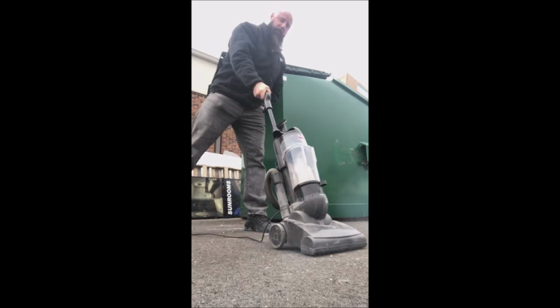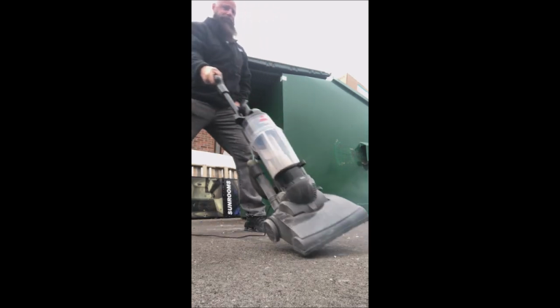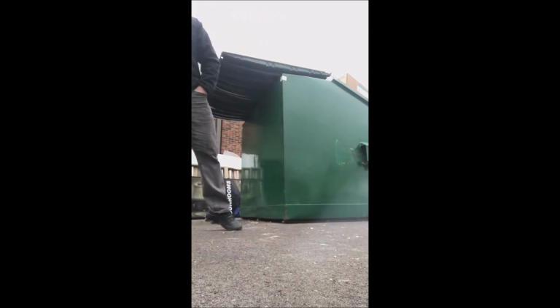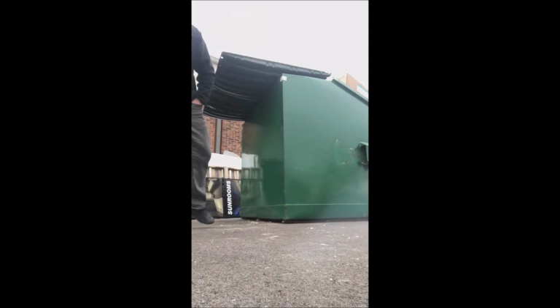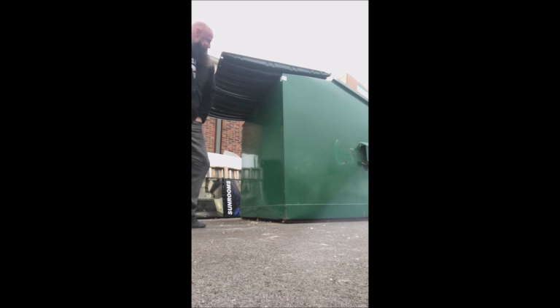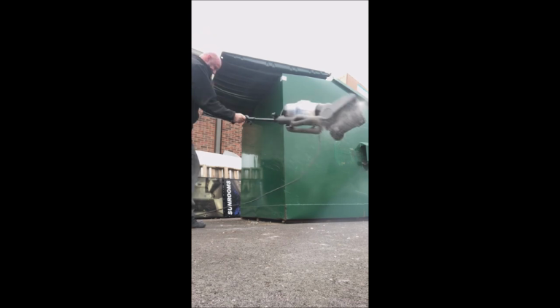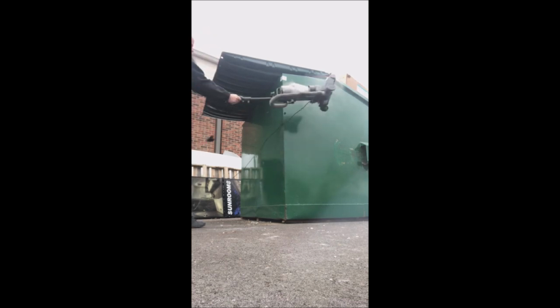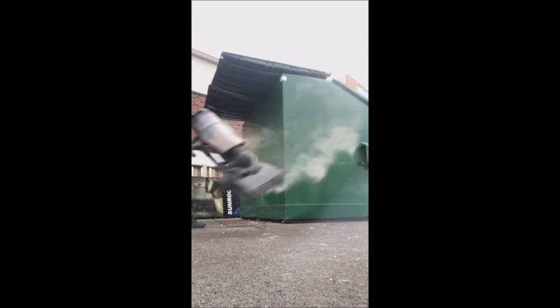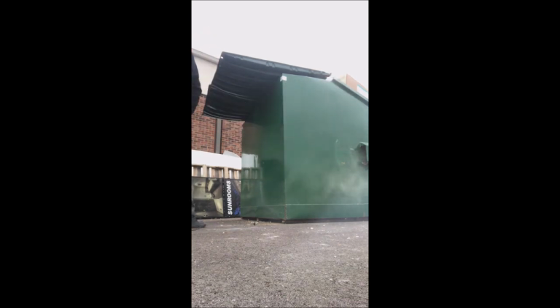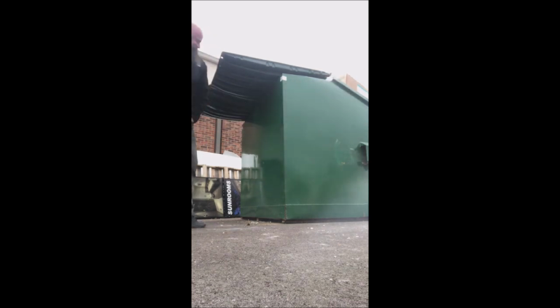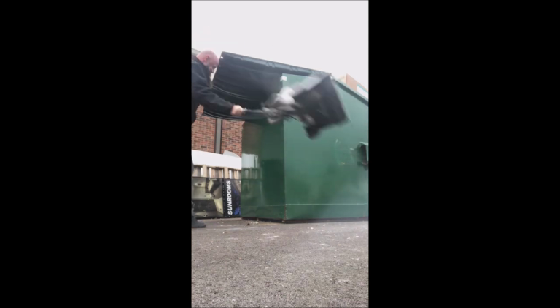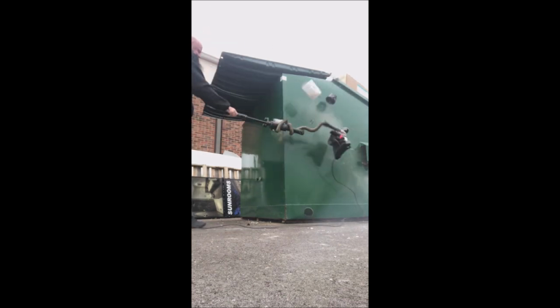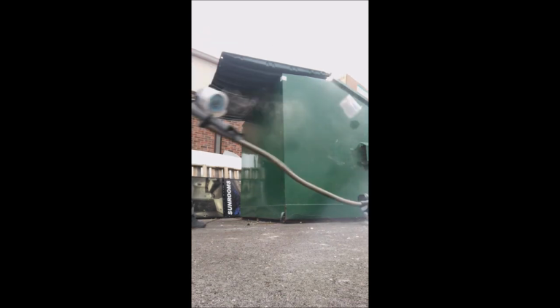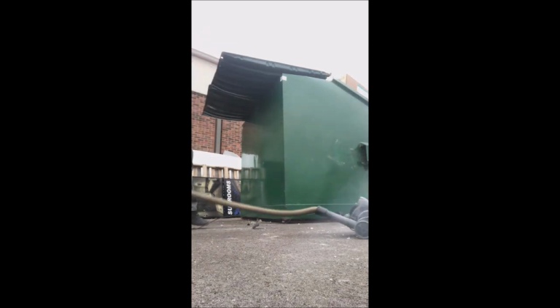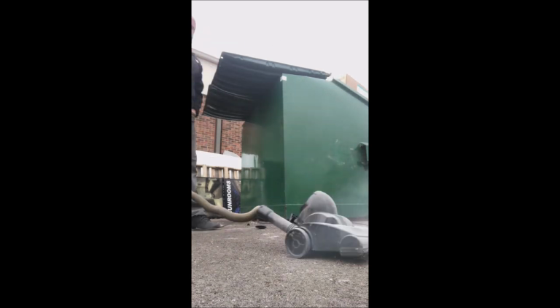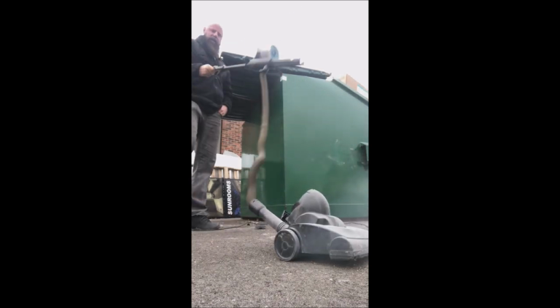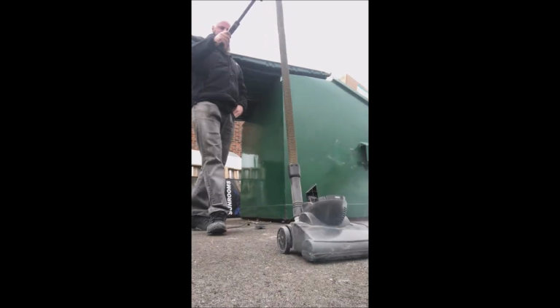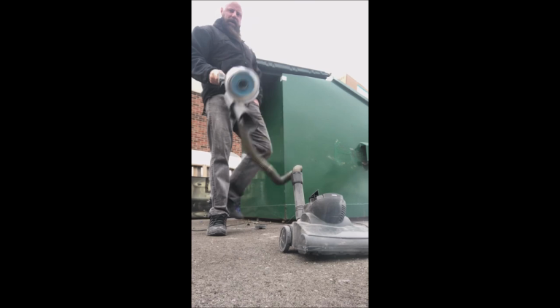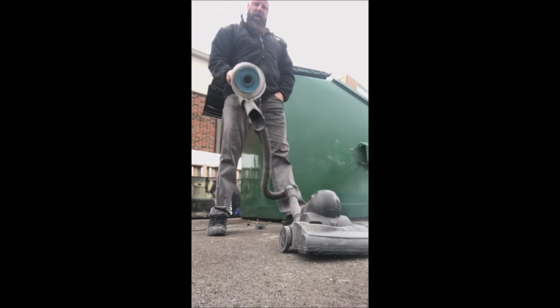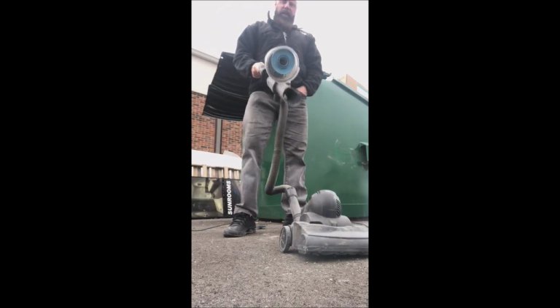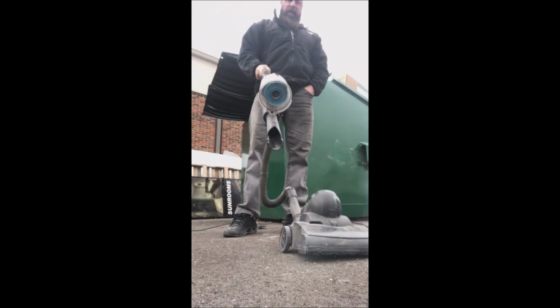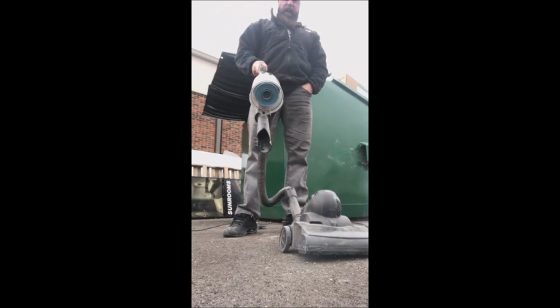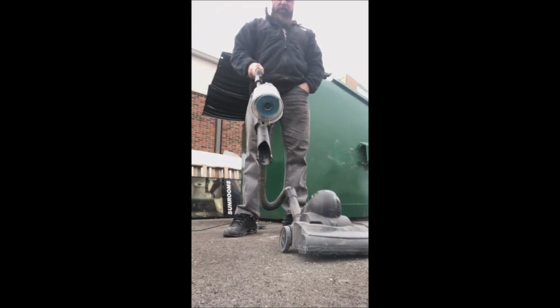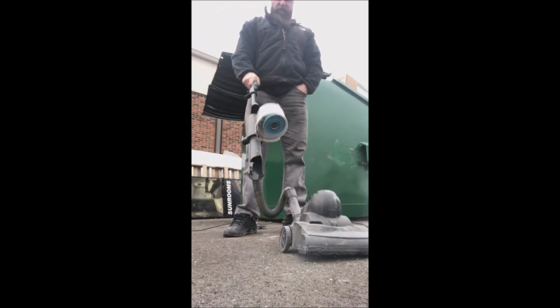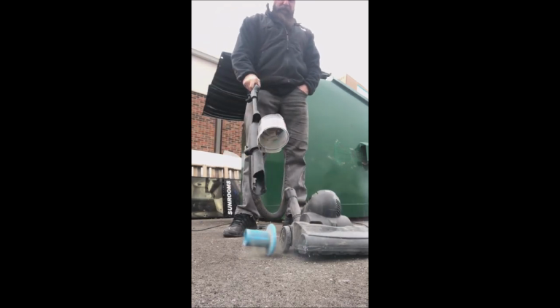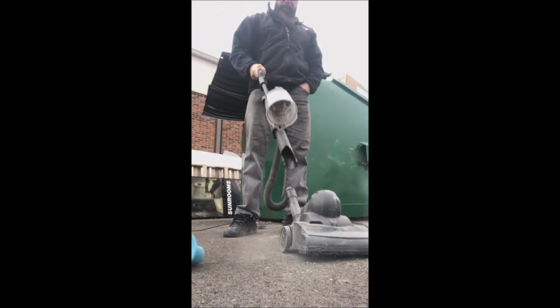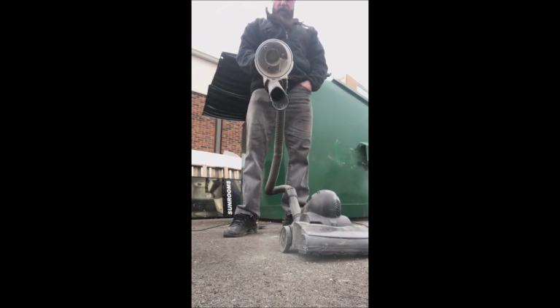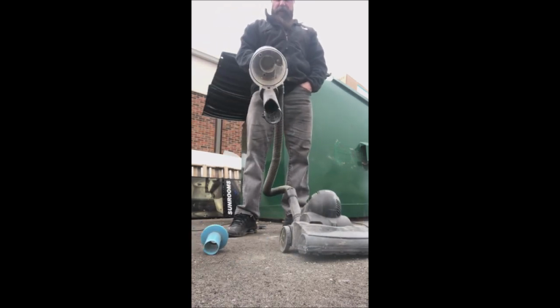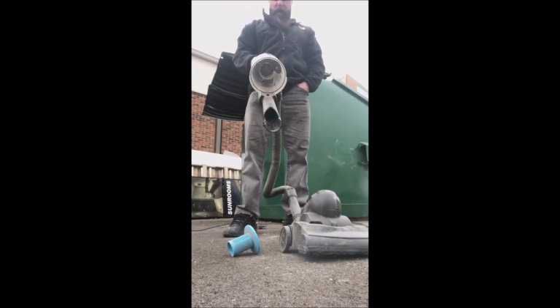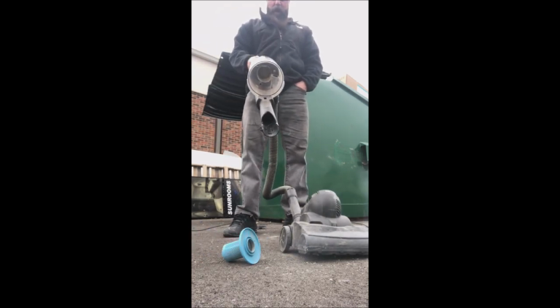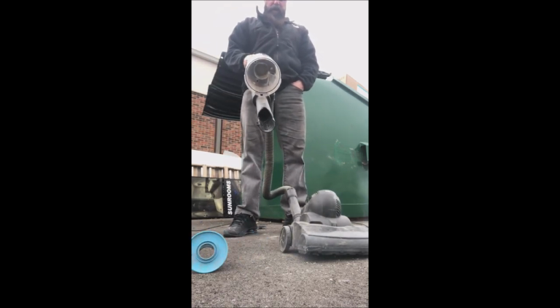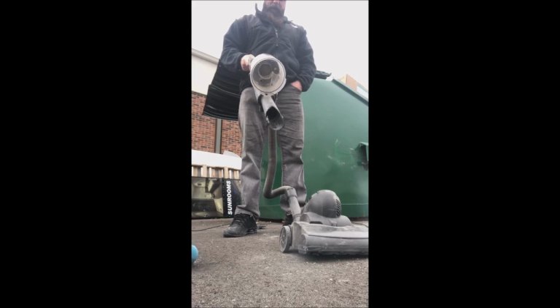So there we go — that's vacuum cleaning 101 repair.